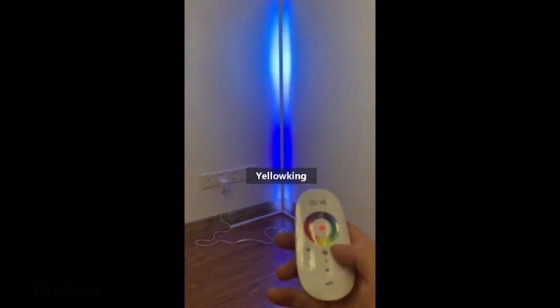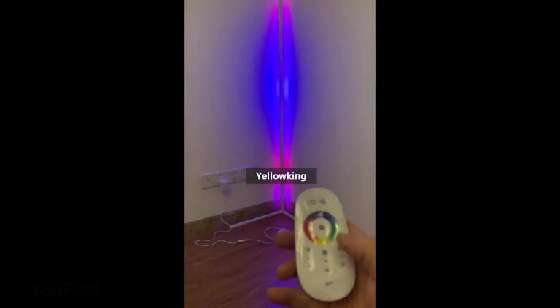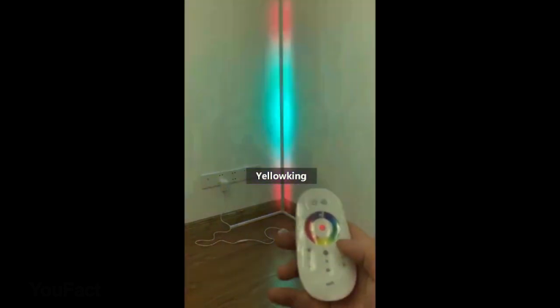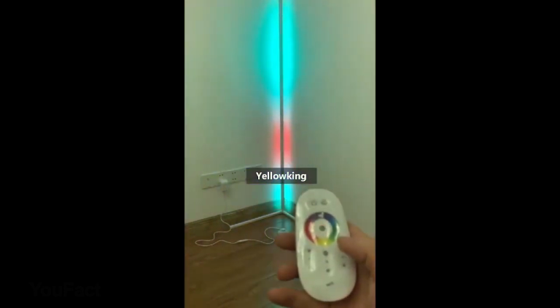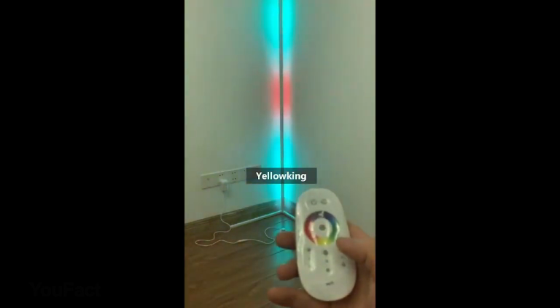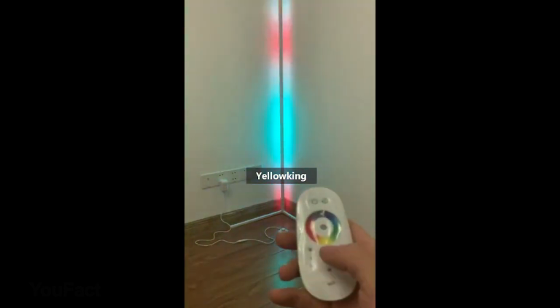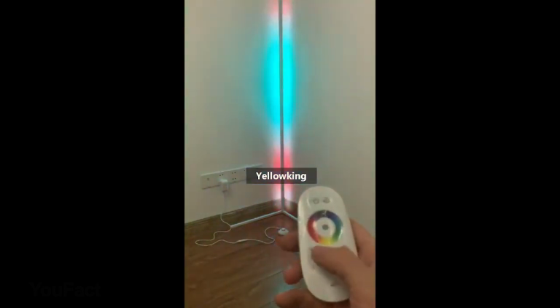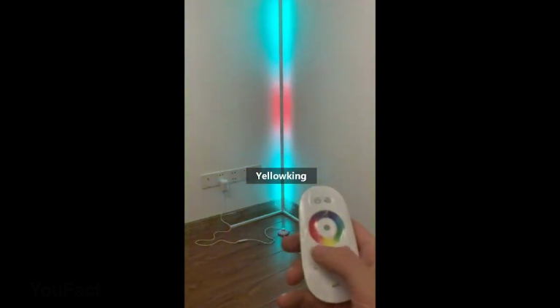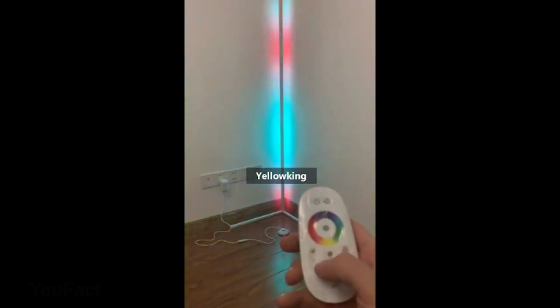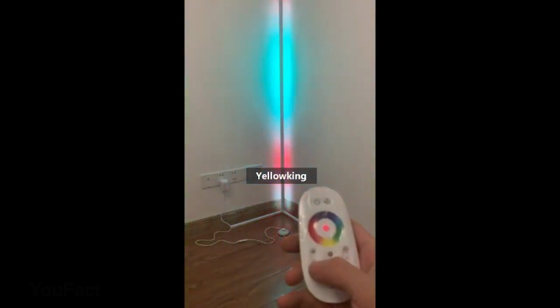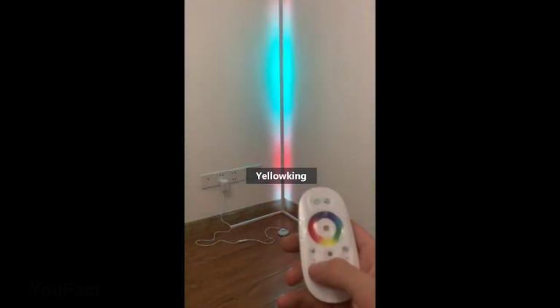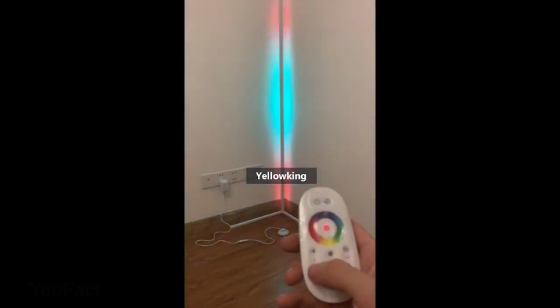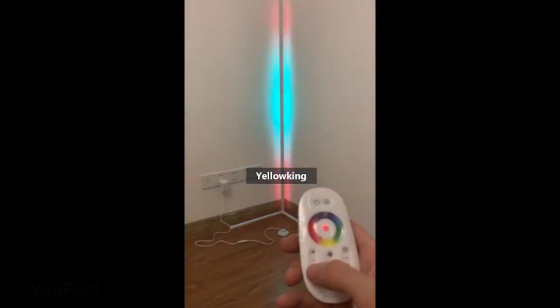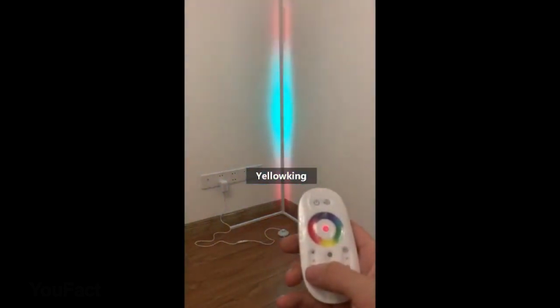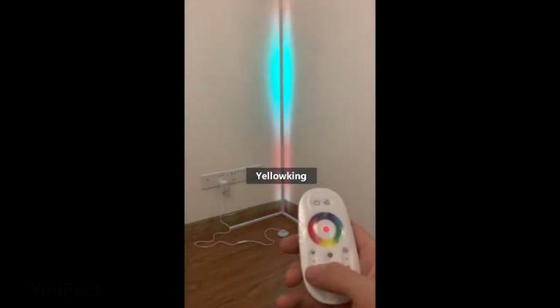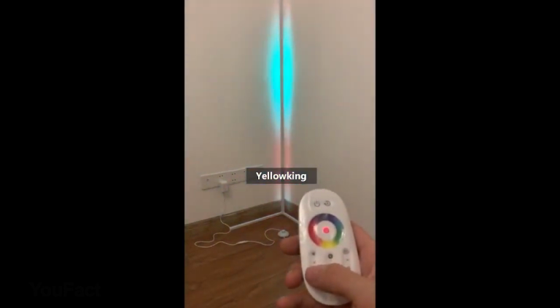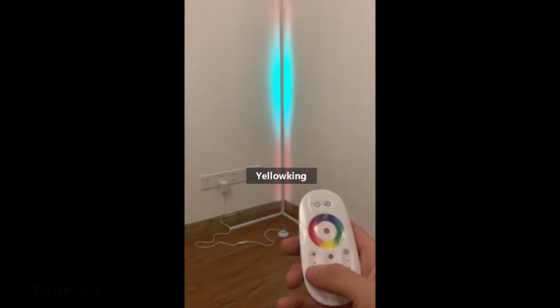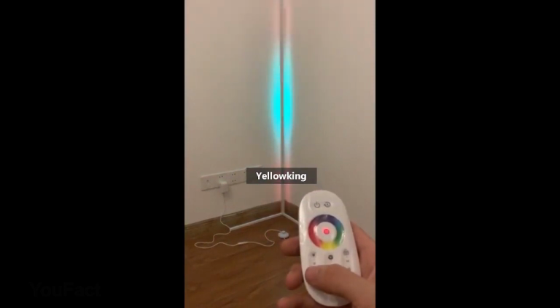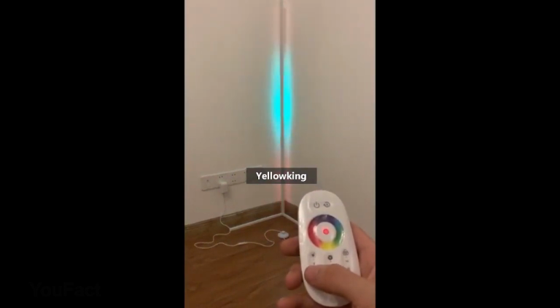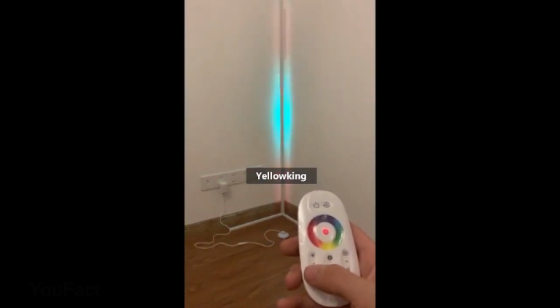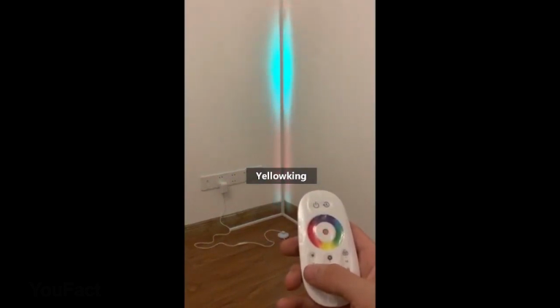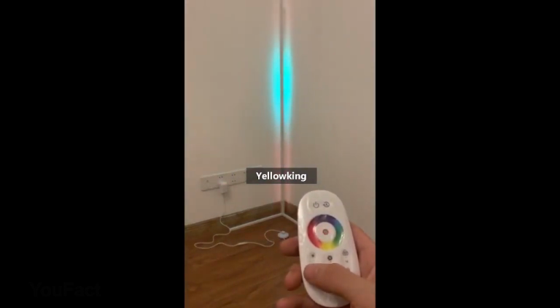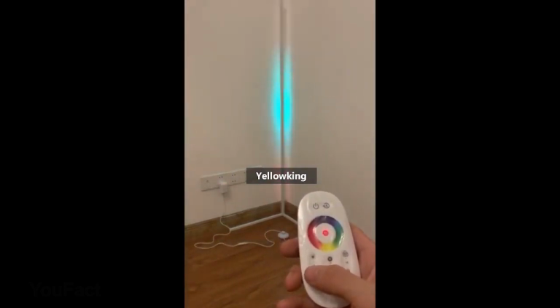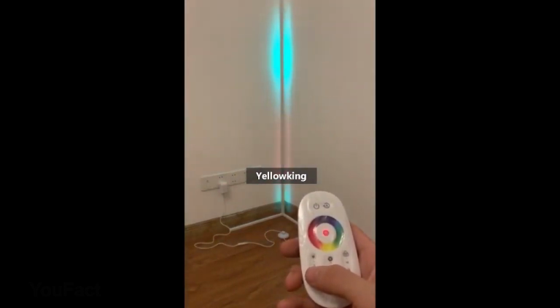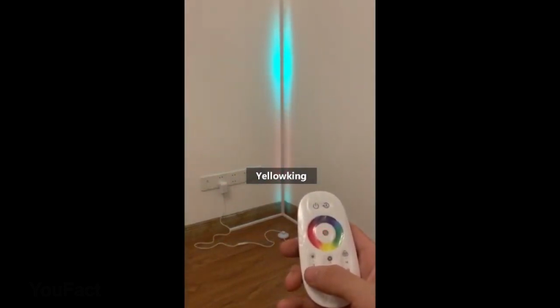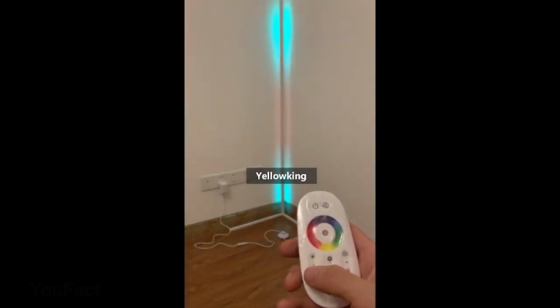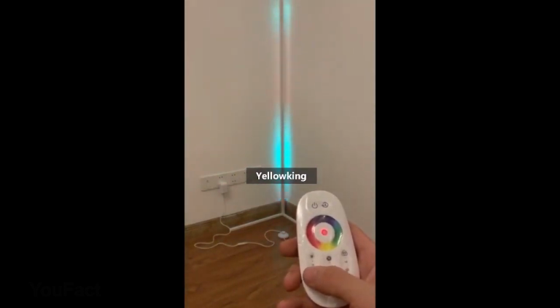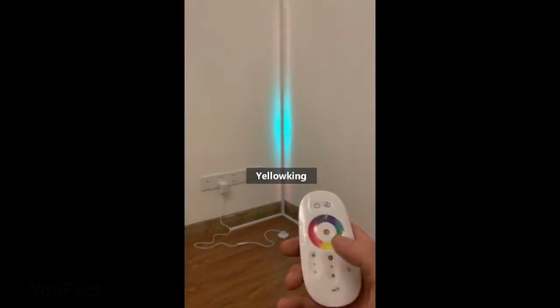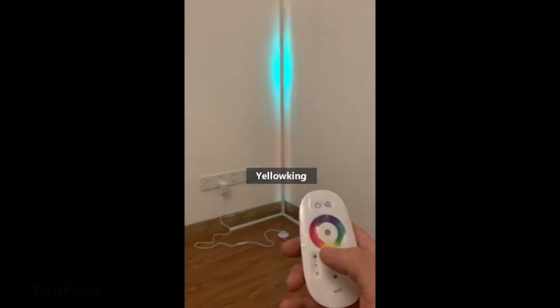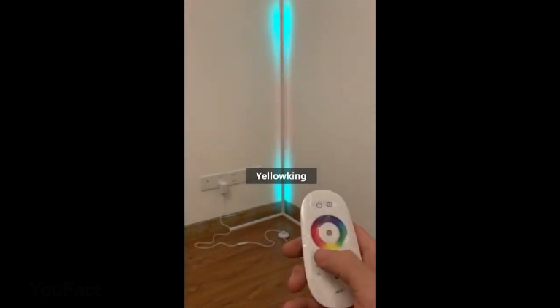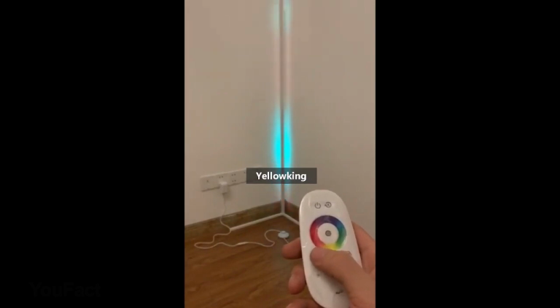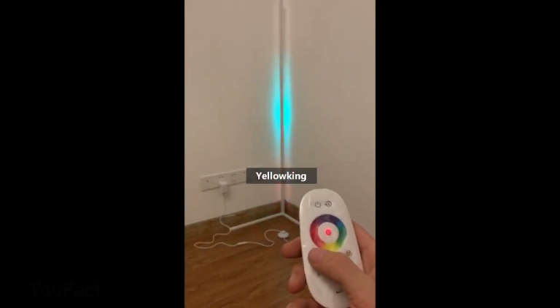Use the remote control to set RGB and brightness according to your preferences. Choose one of 16 million colors to change the look of your dwelling. Set the scene effortlessly with one touch of a button.